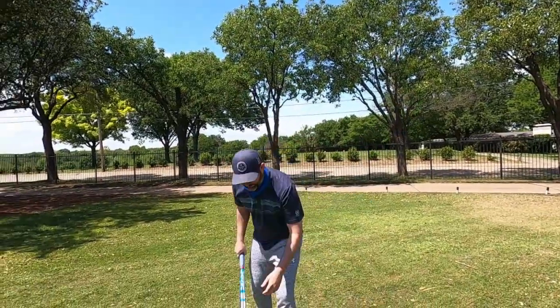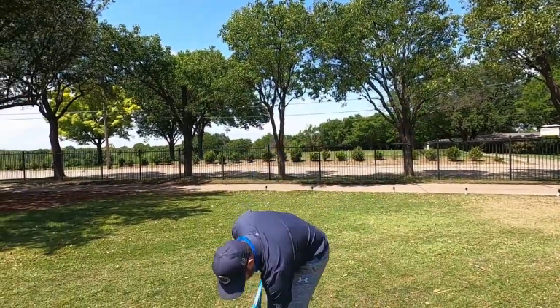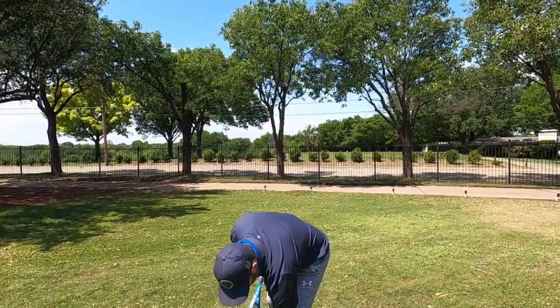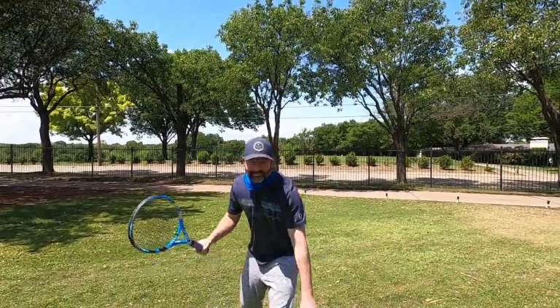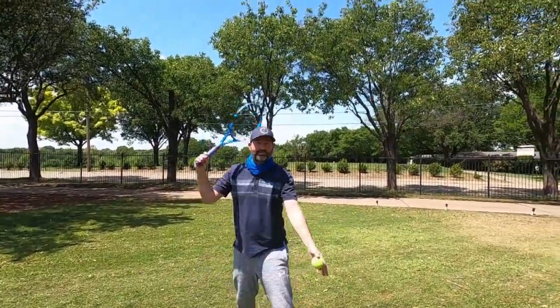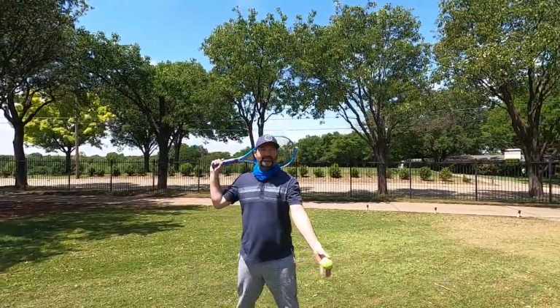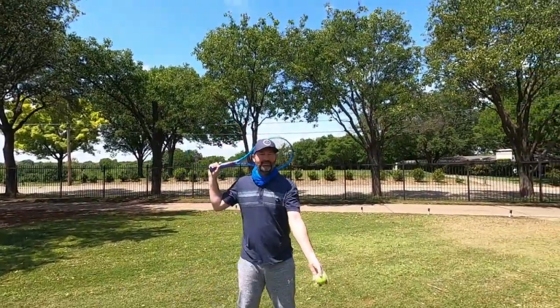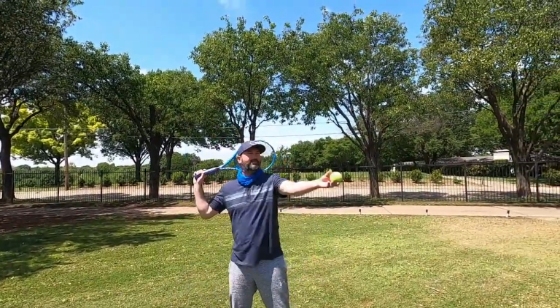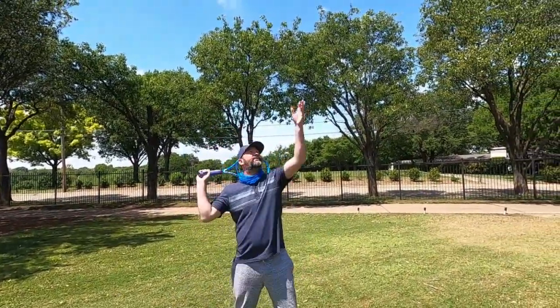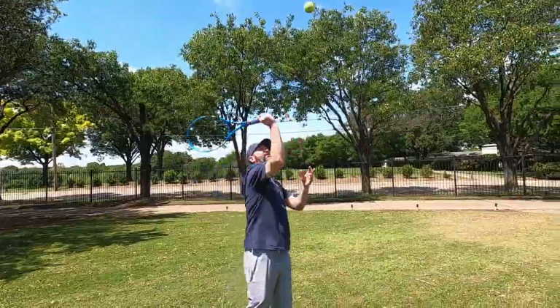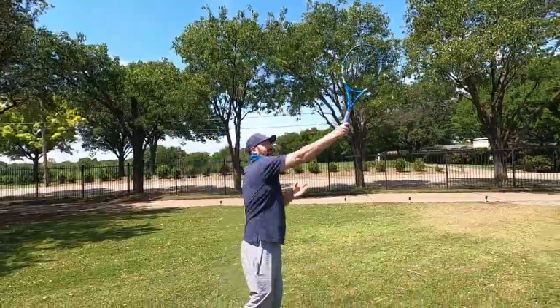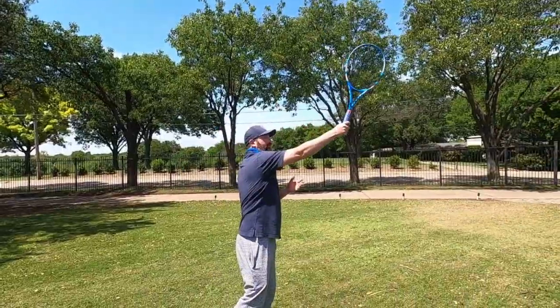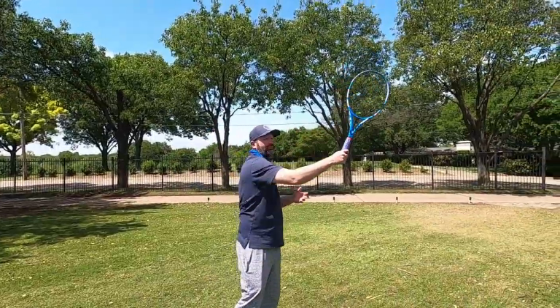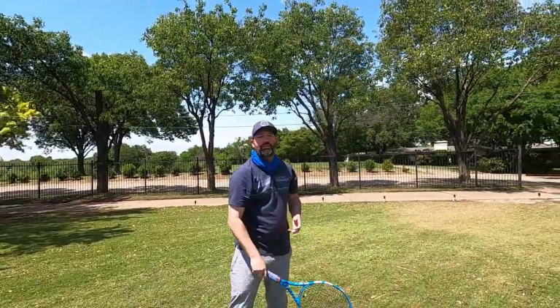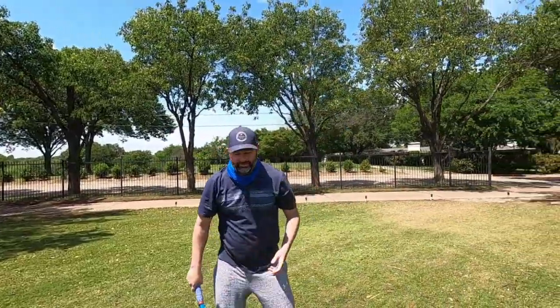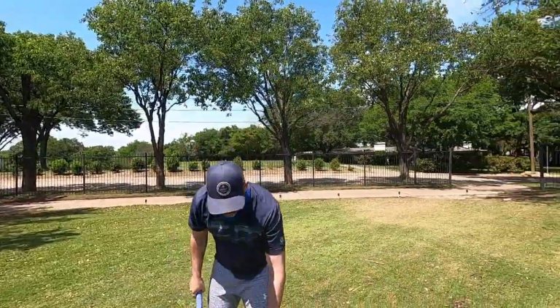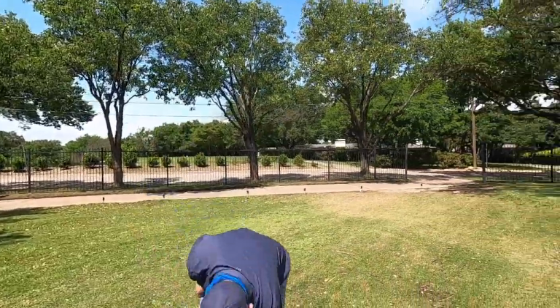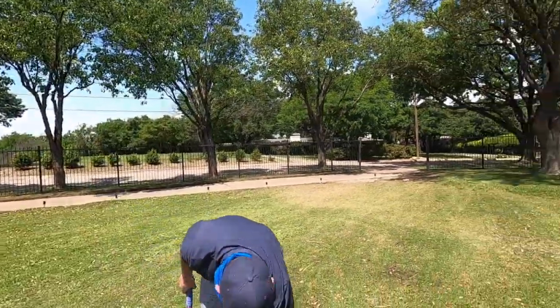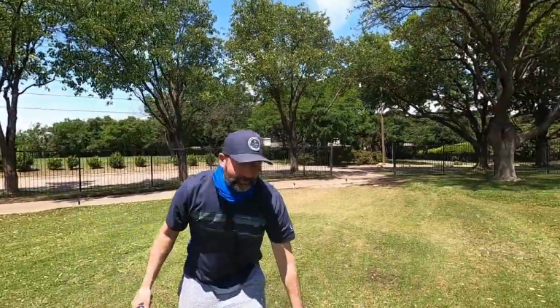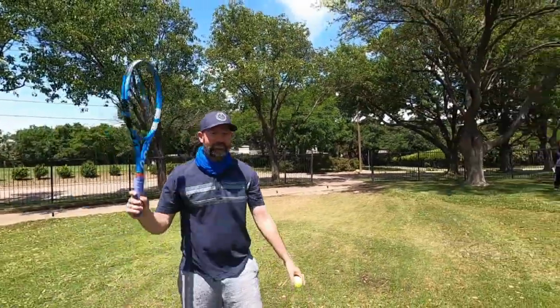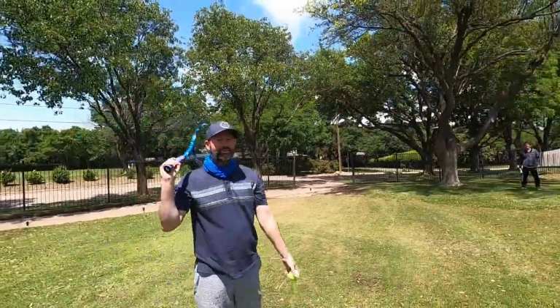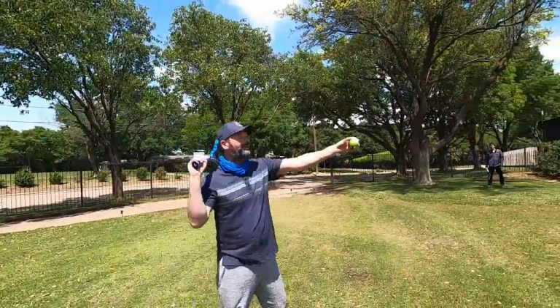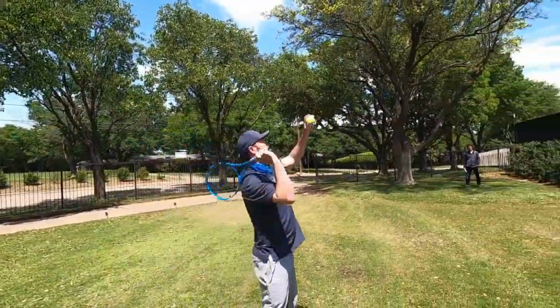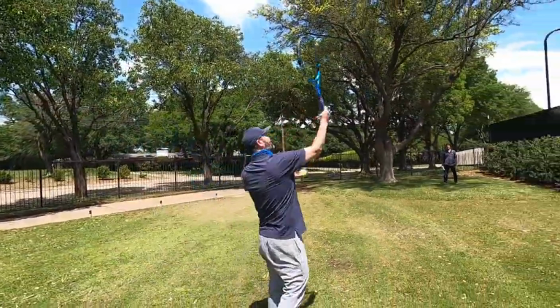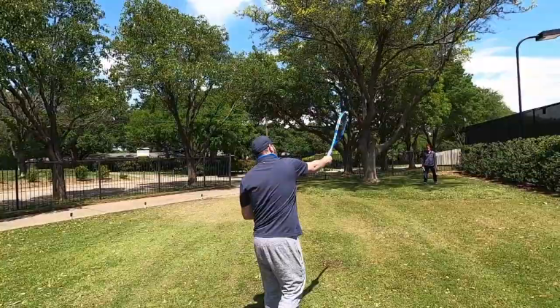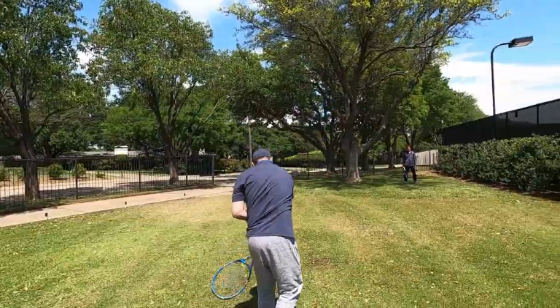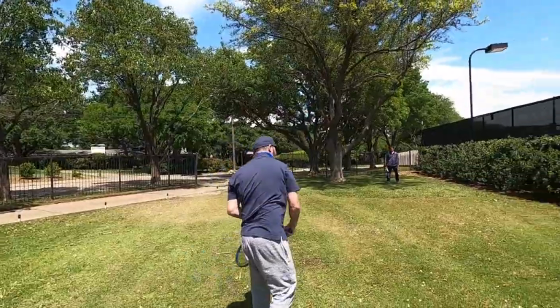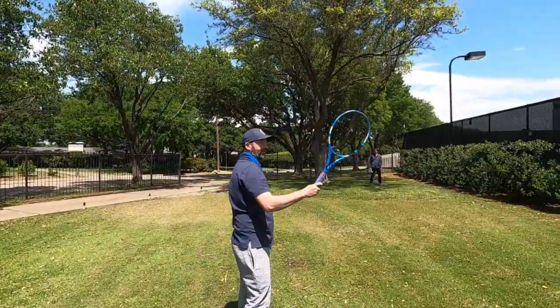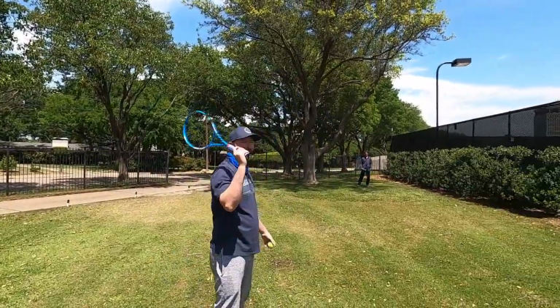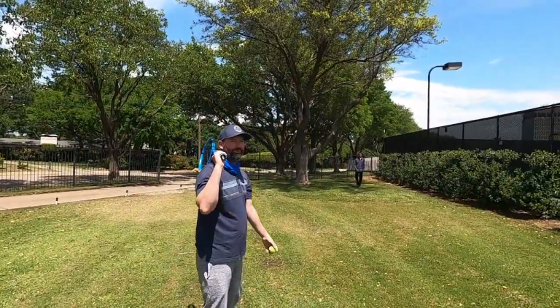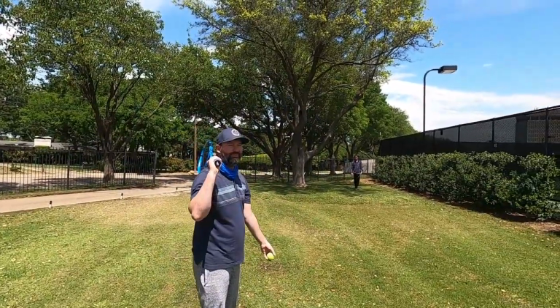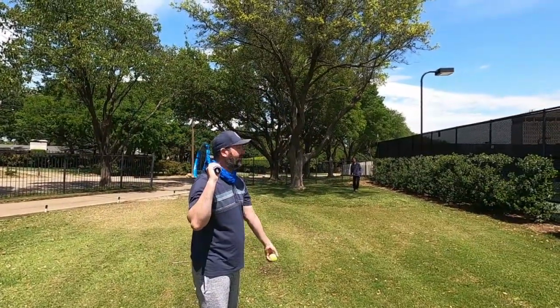Pretty good contact. Notice after I hit it I'm stopping — I'm not hitting and then following through yet. I'm progressing to that.